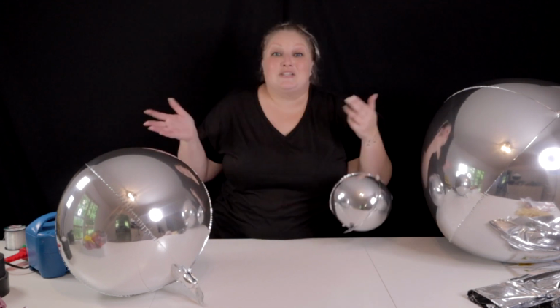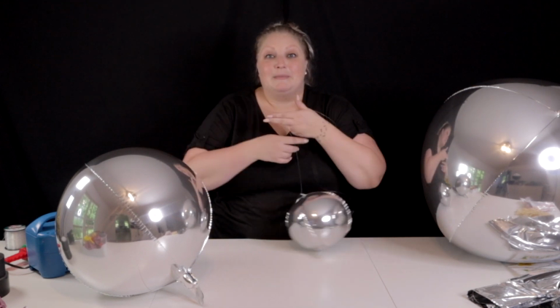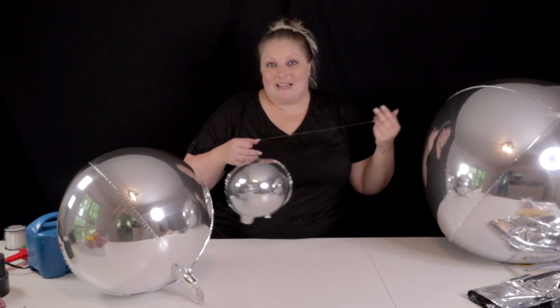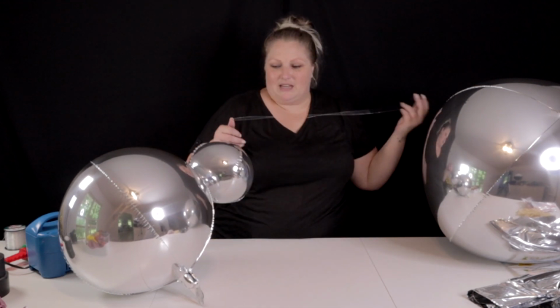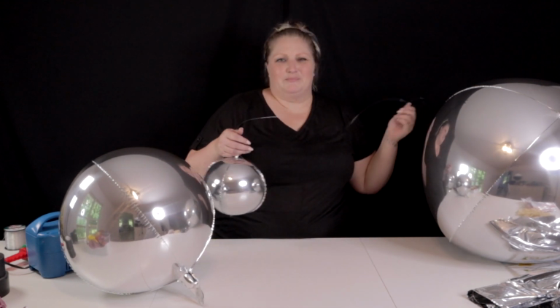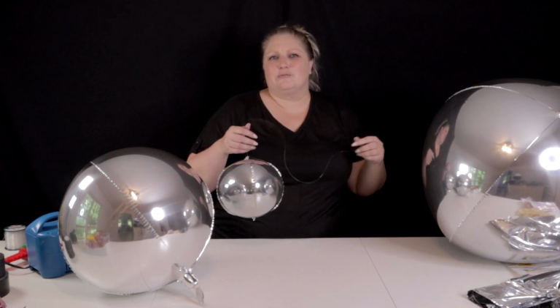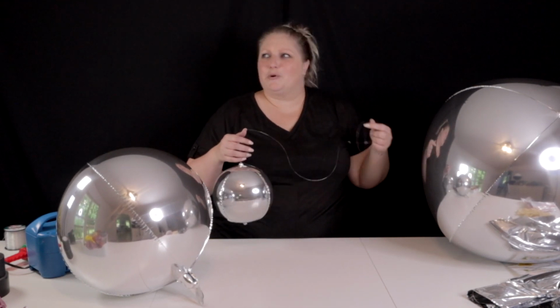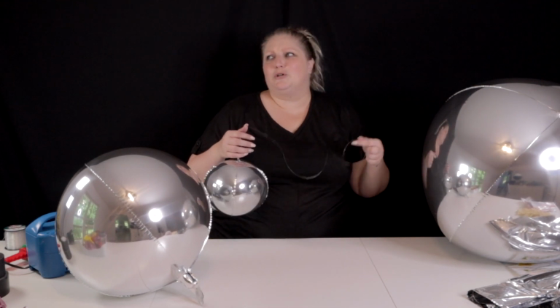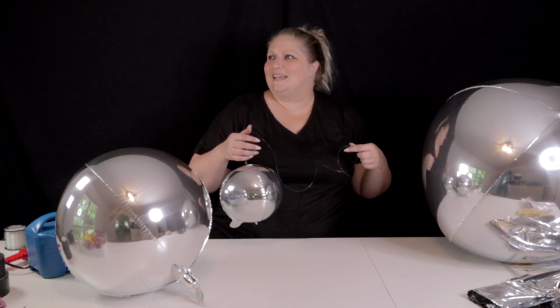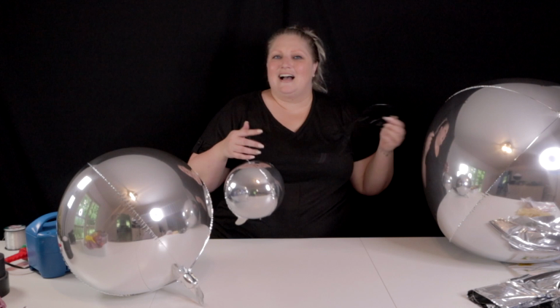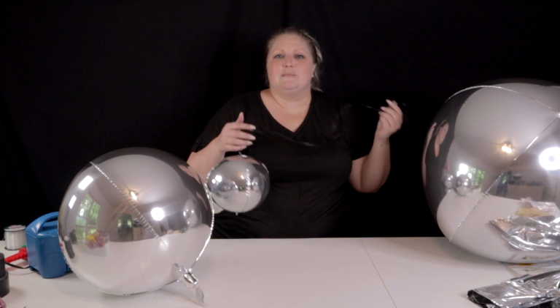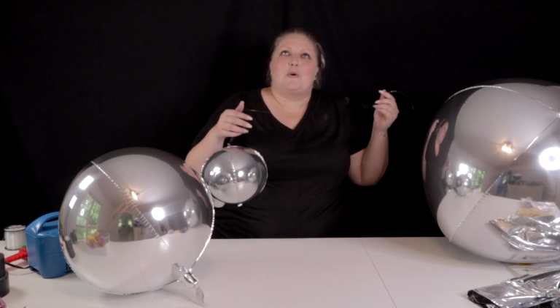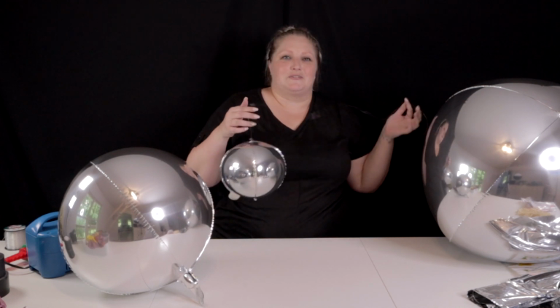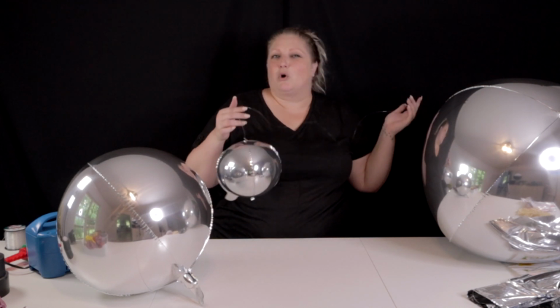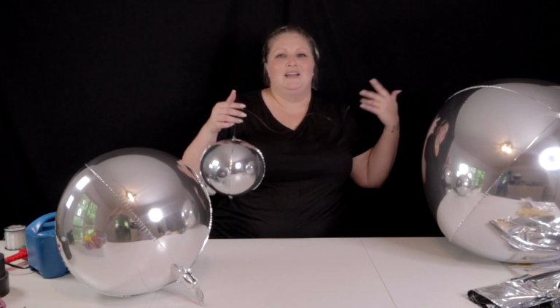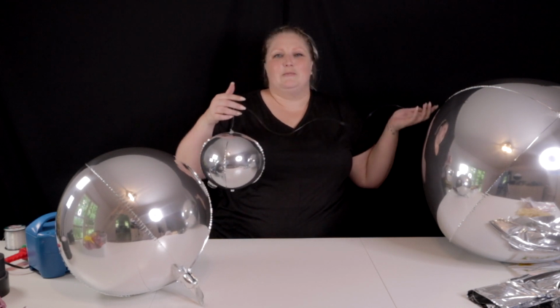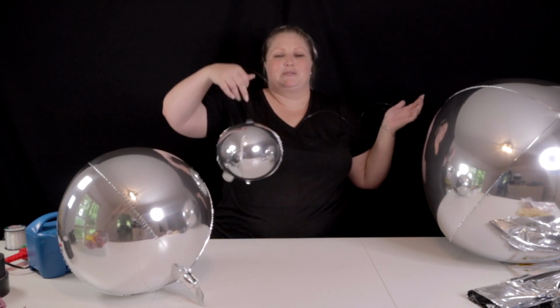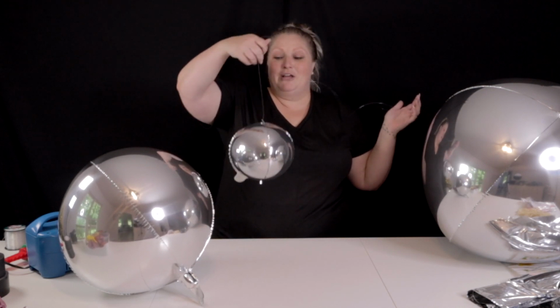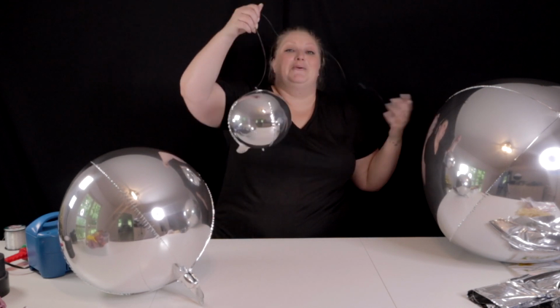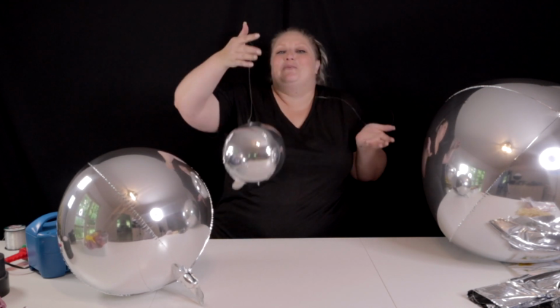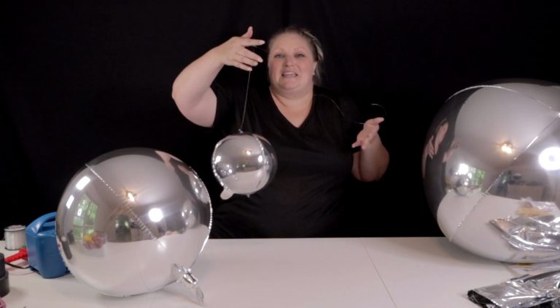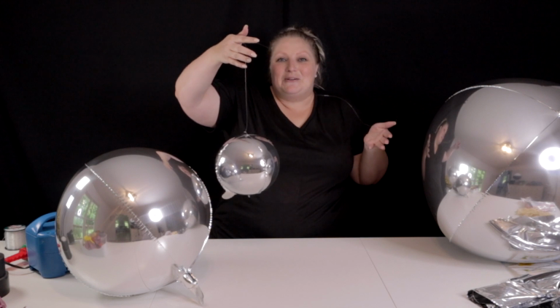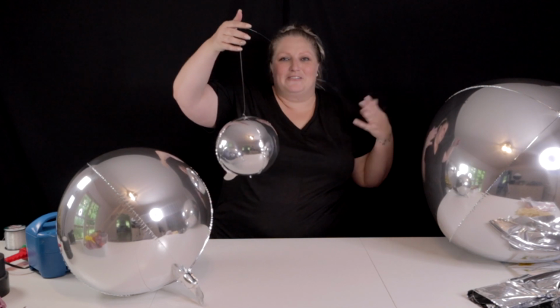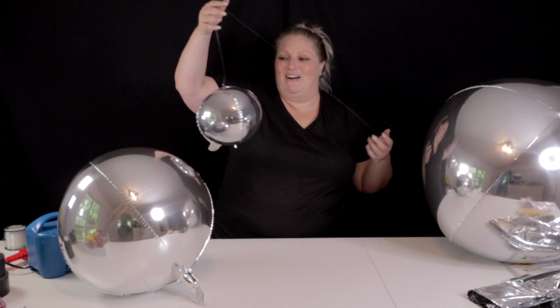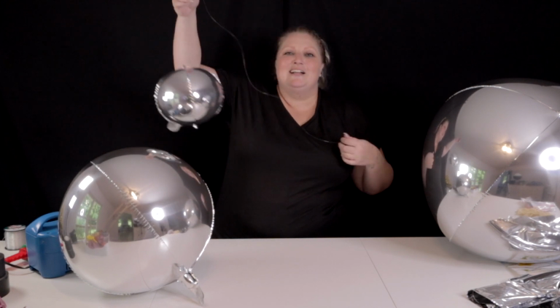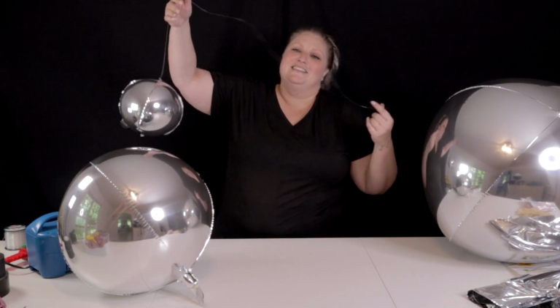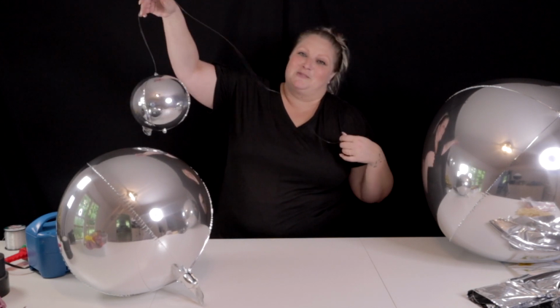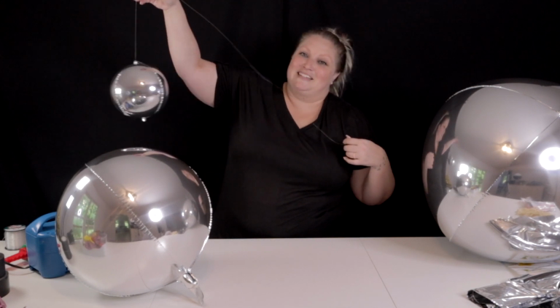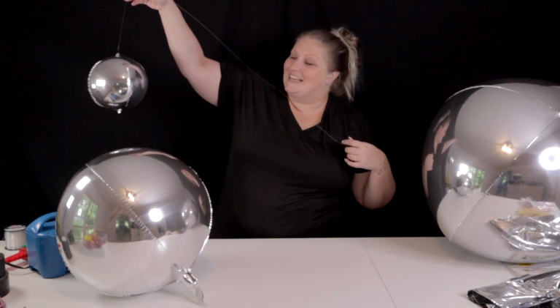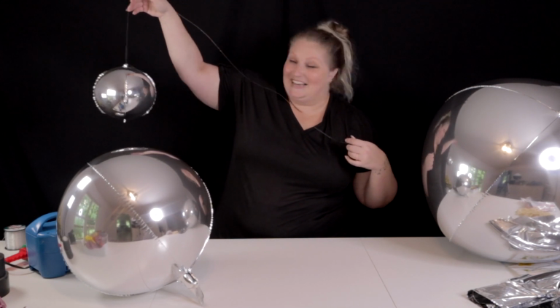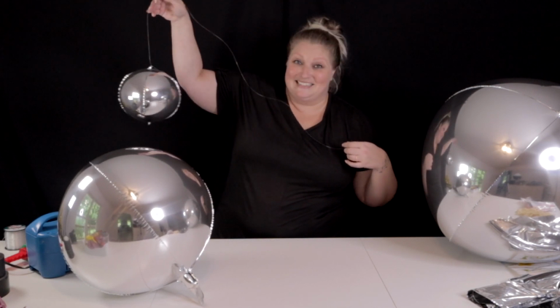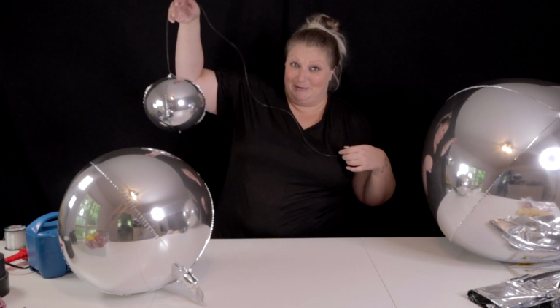These orbs come in so many colors — silver, gold, purple, blue, pink. I've seen them in marble, zebra, all sorts of stuff. So no matter what theme you have going on, this will just make a fantastic accent to the space.